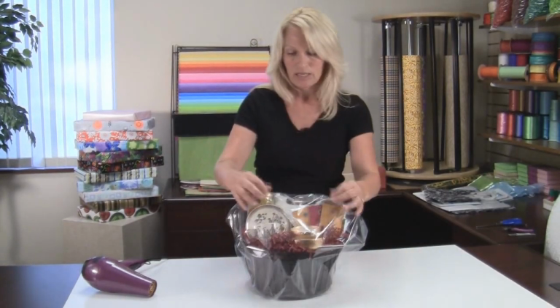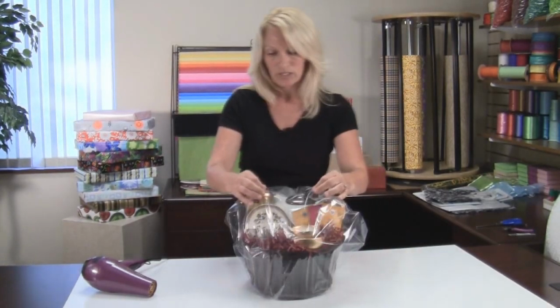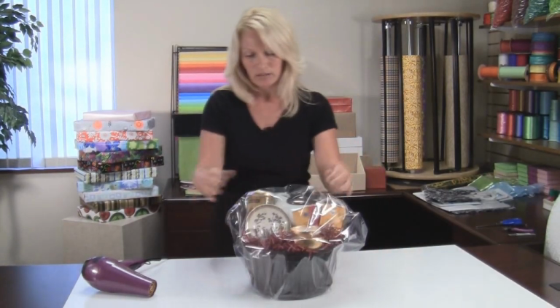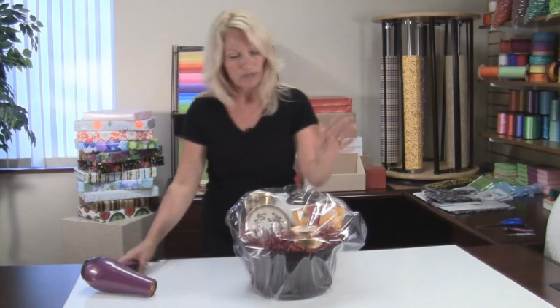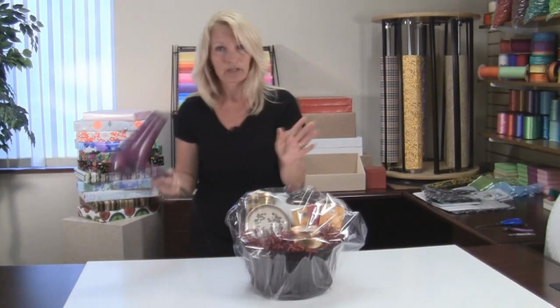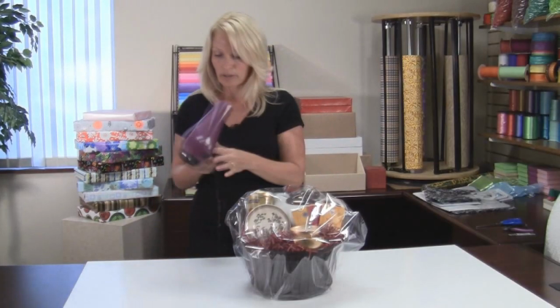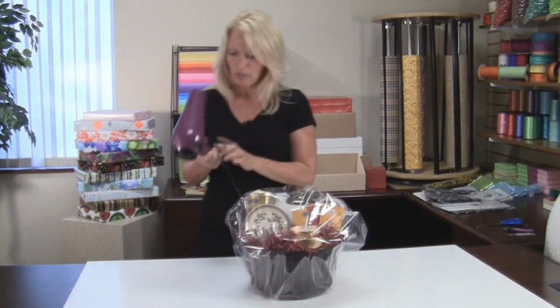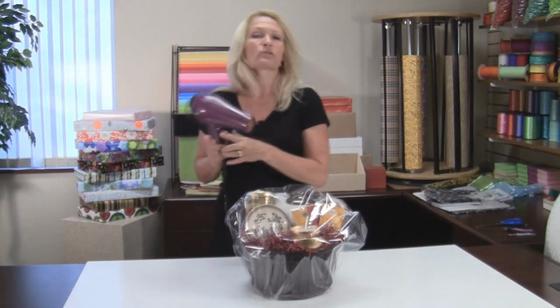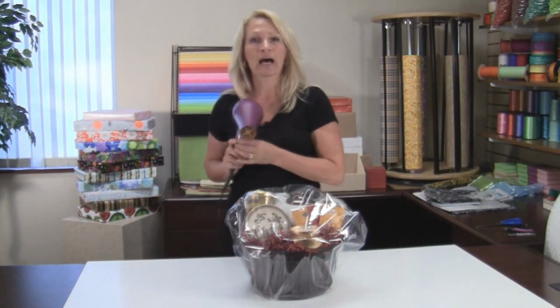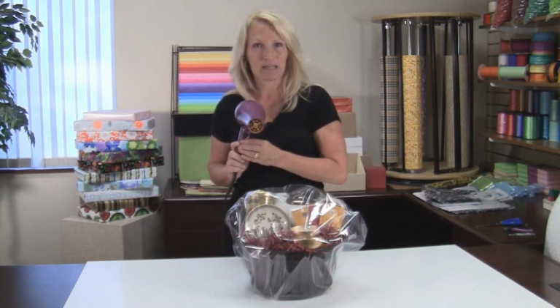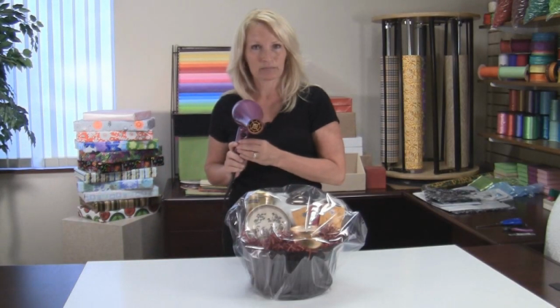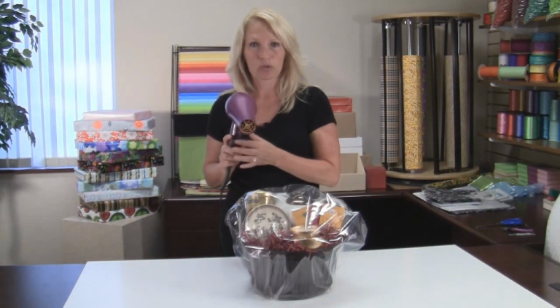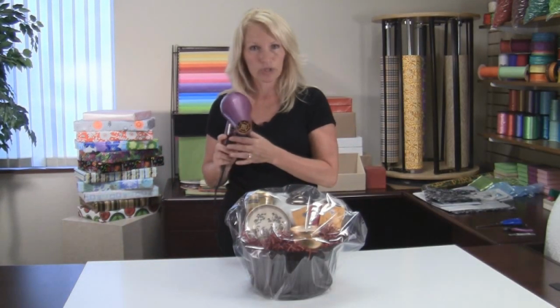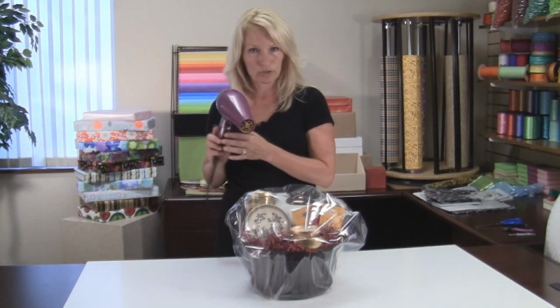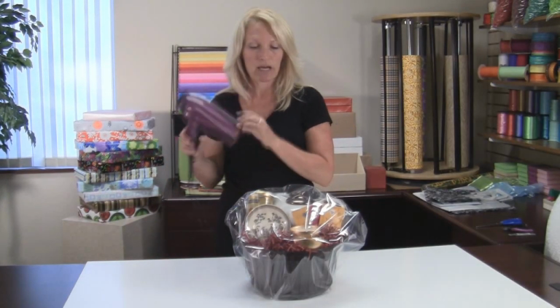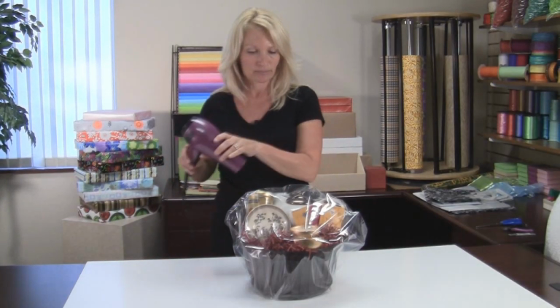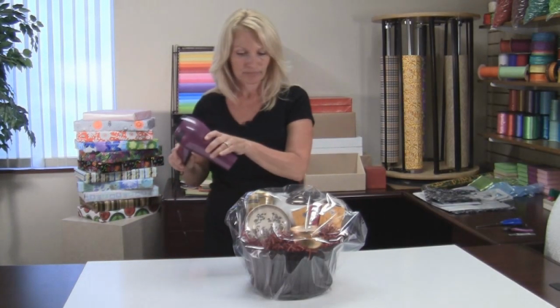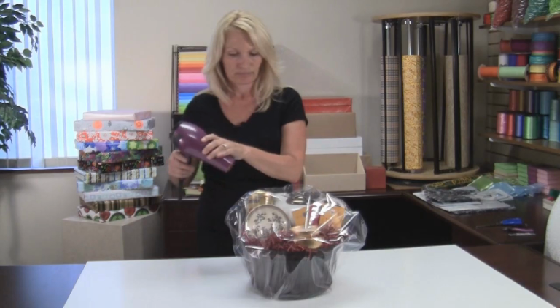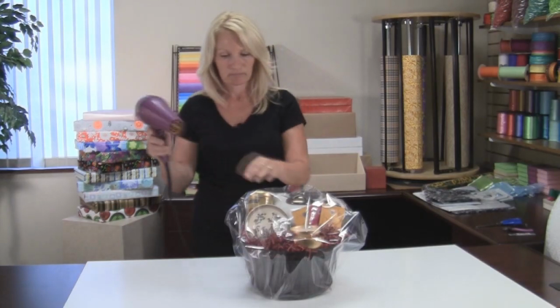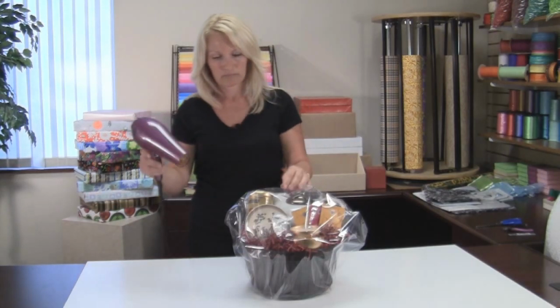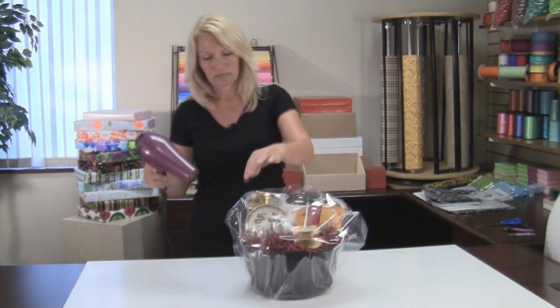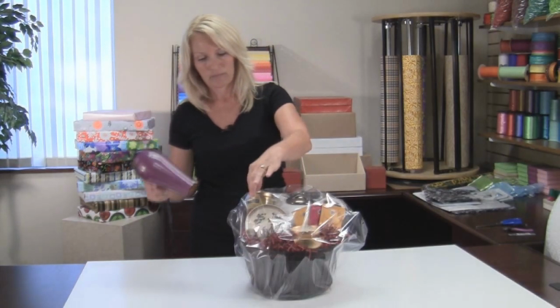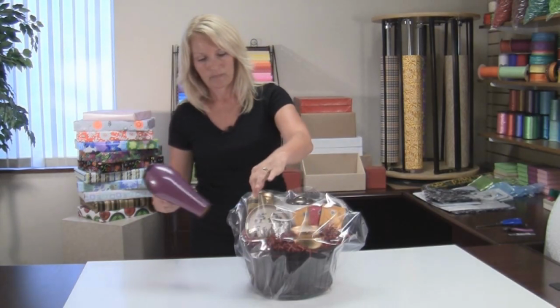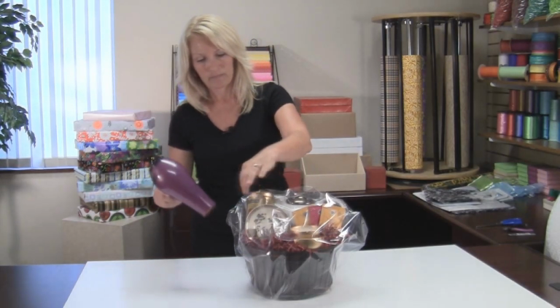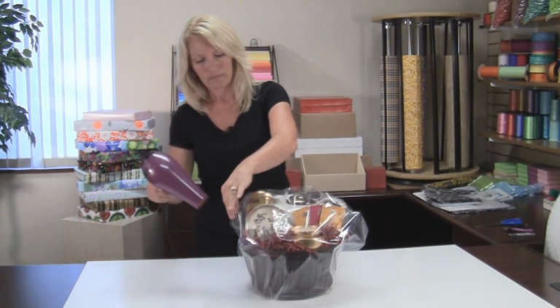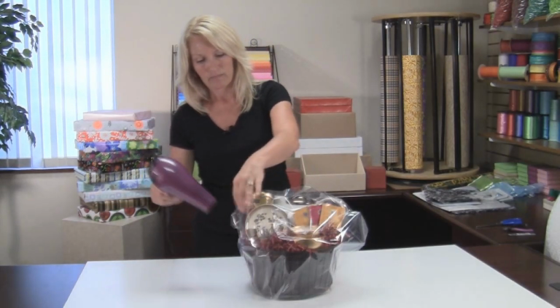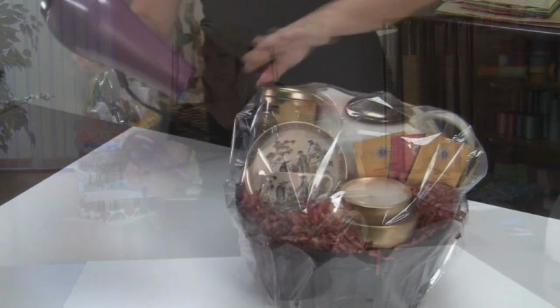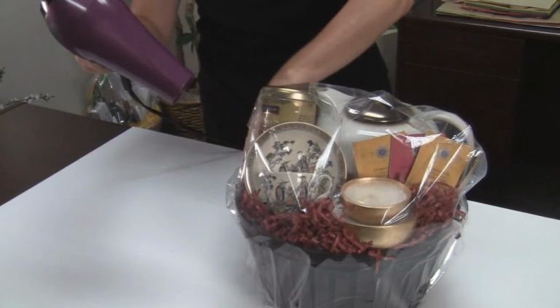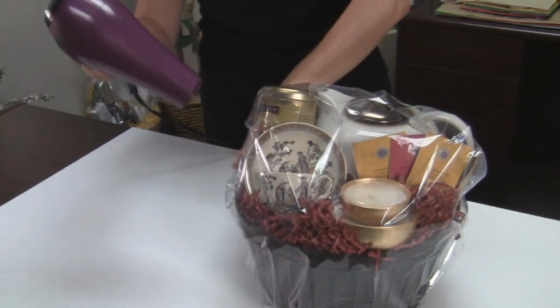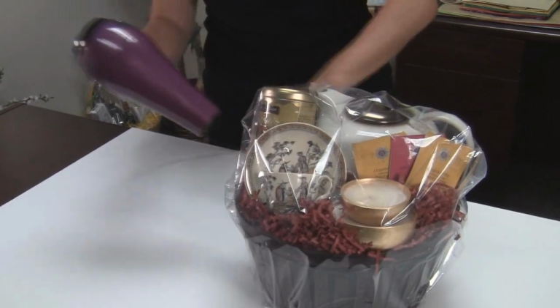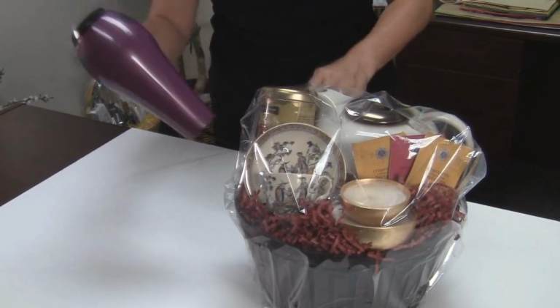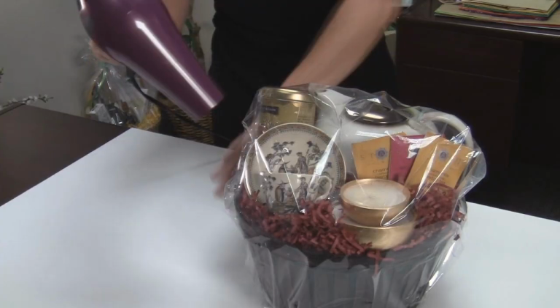Now, you take a regular hairdryer. Make sure it's on the hot setting — this will only work if you're using hot air. And you go around the basket.